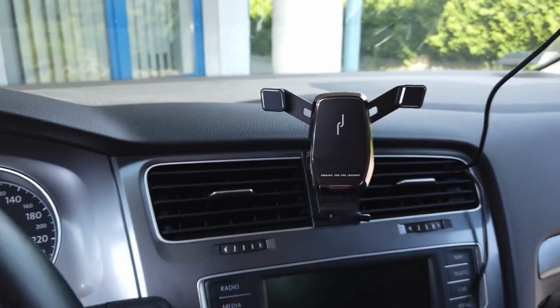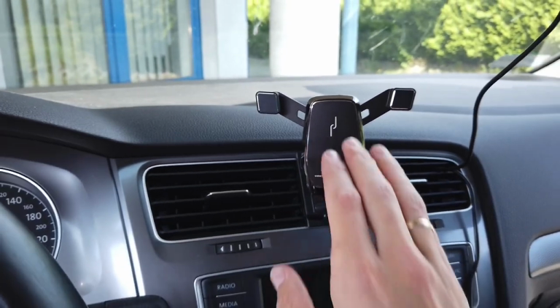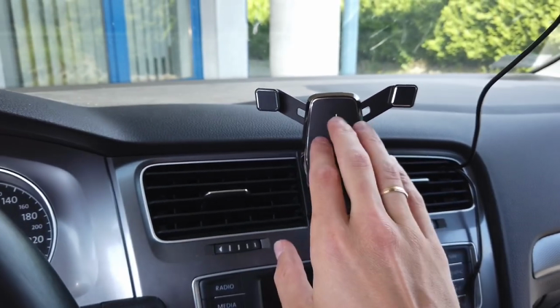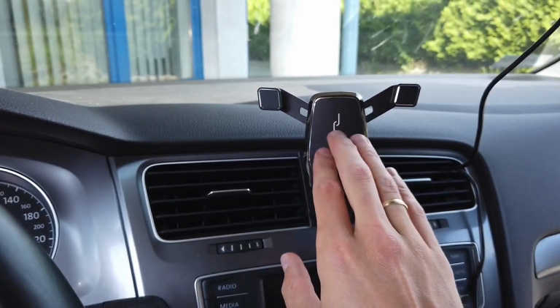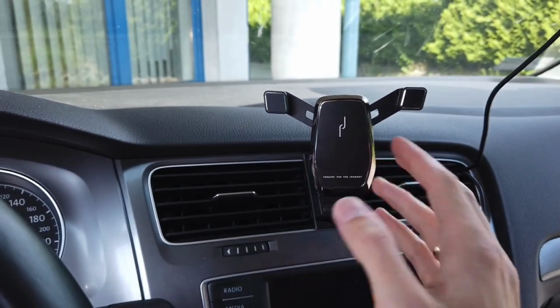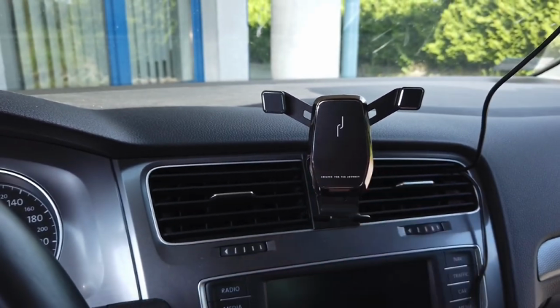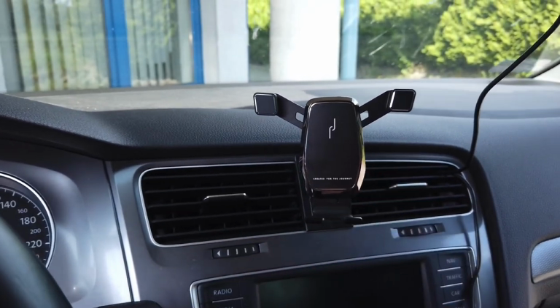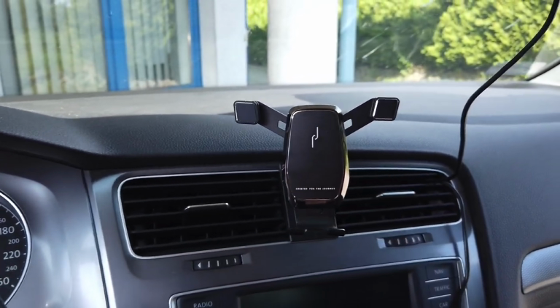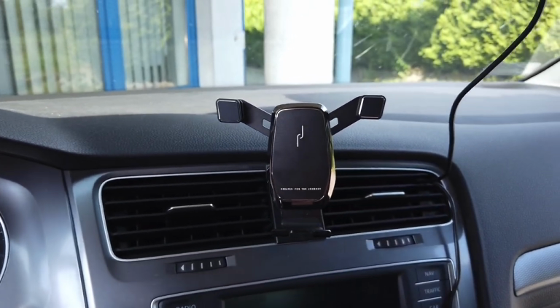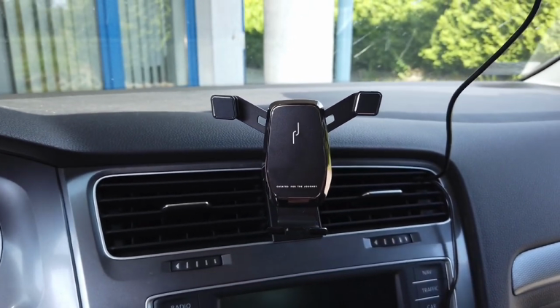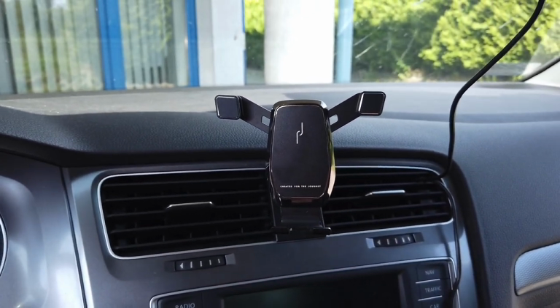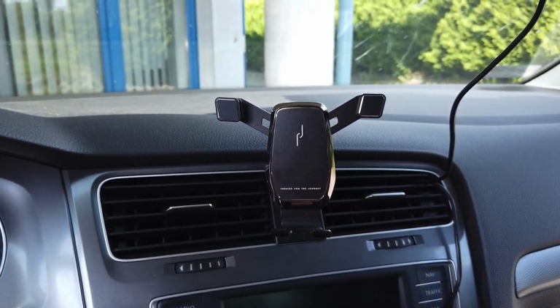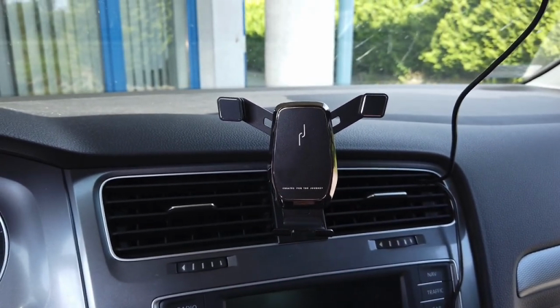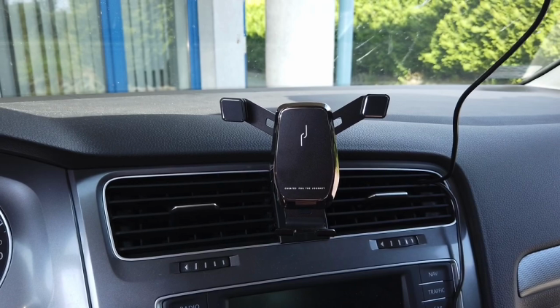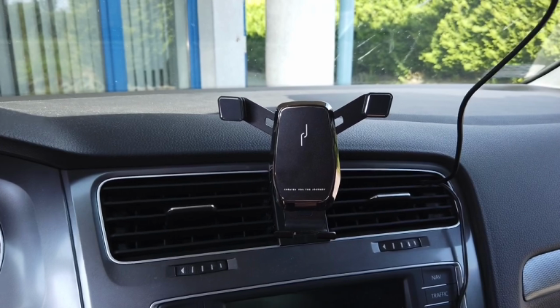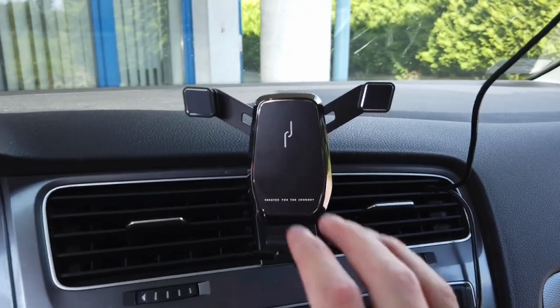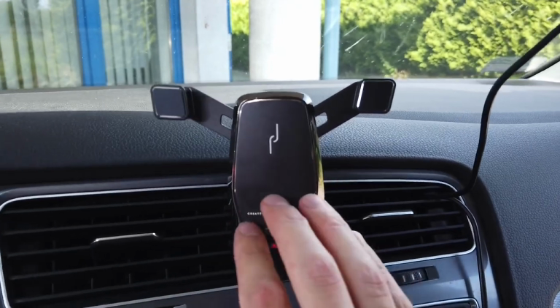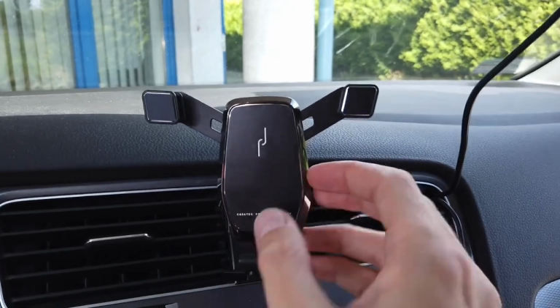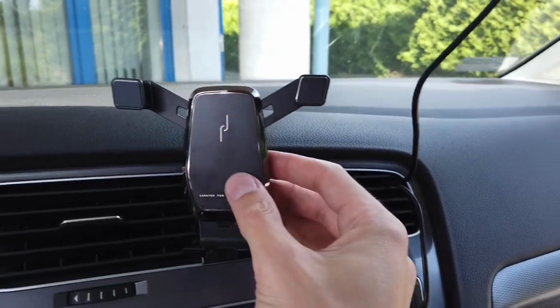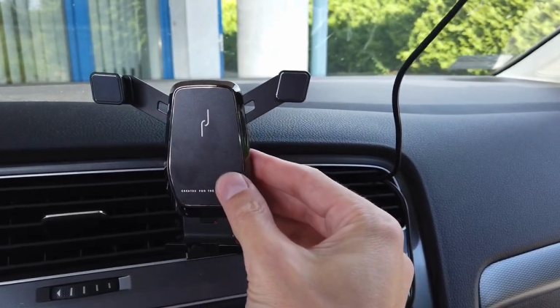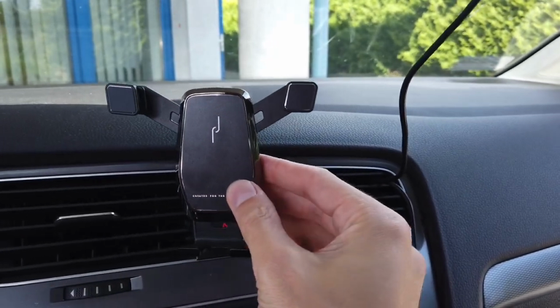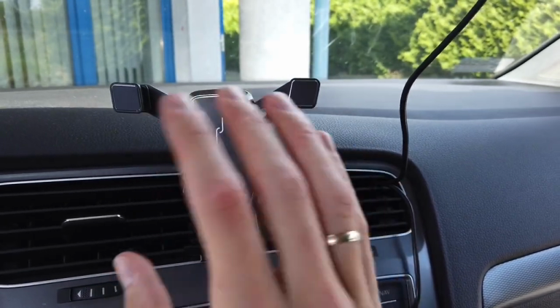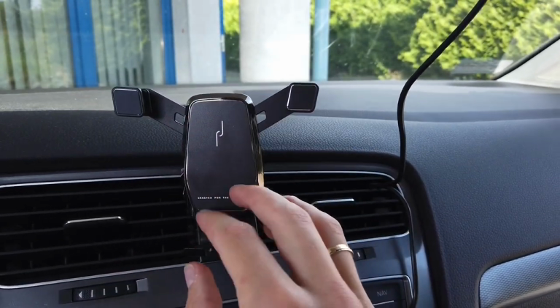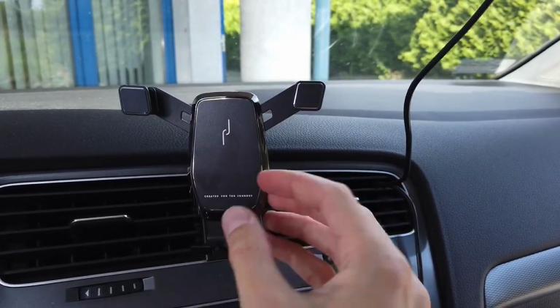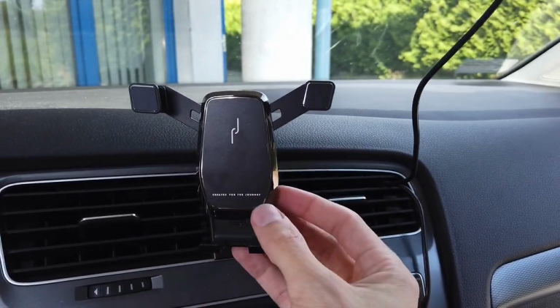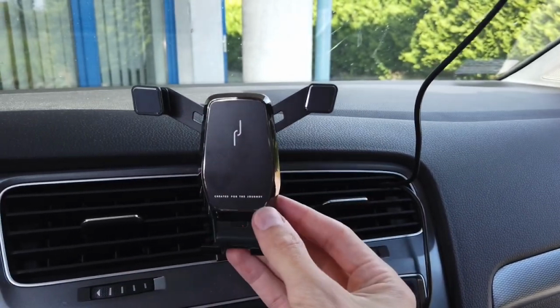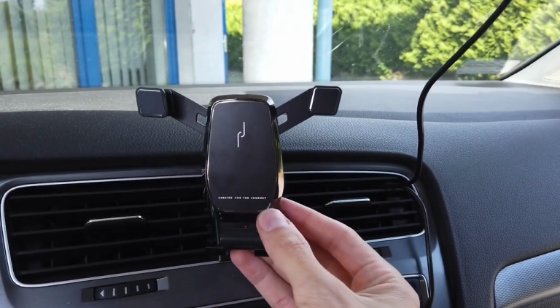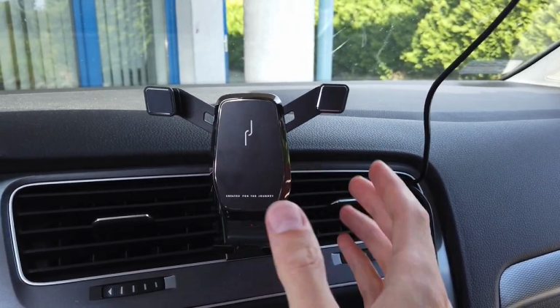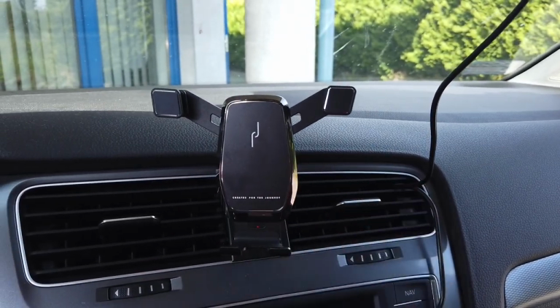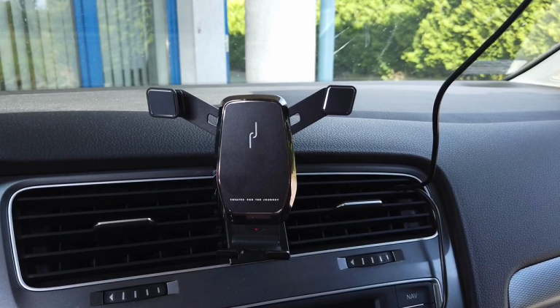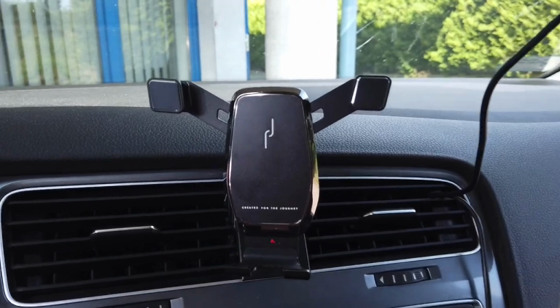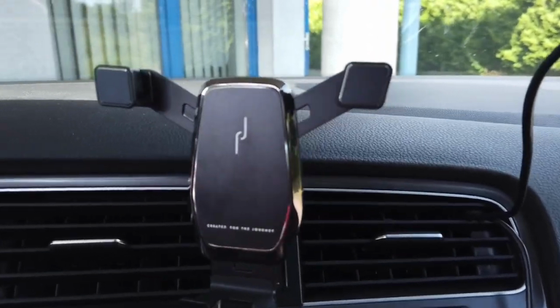I've been driving with it for the past few weeks and I've made two or three thousand kilometers with it — there's no problem, no noises from it, and I'm pretty happy with it.